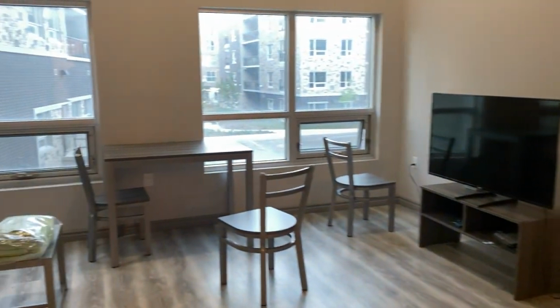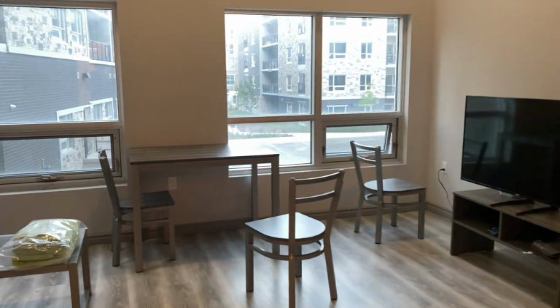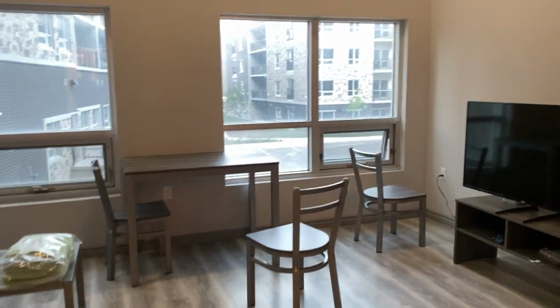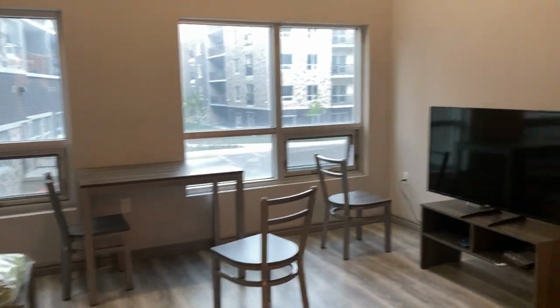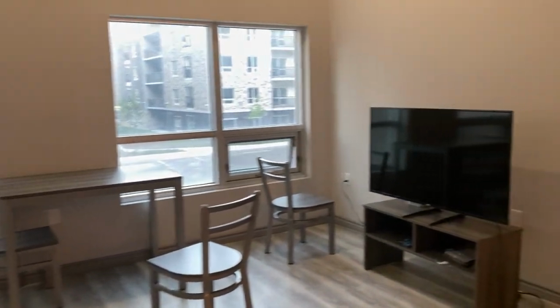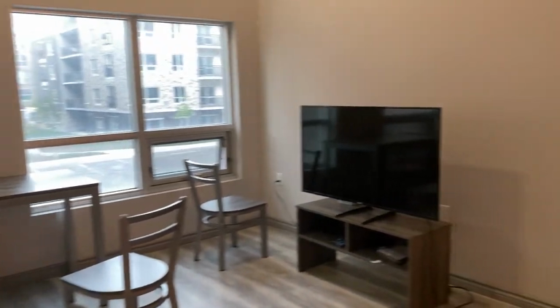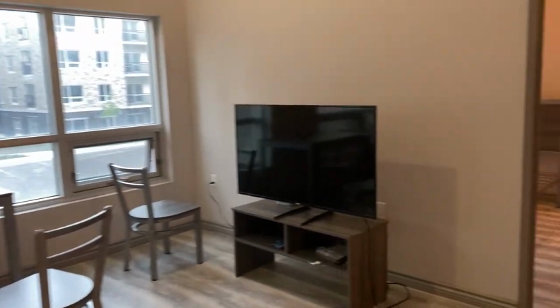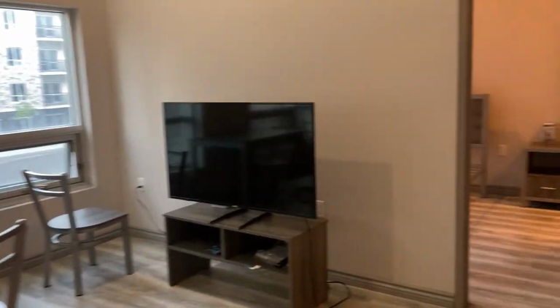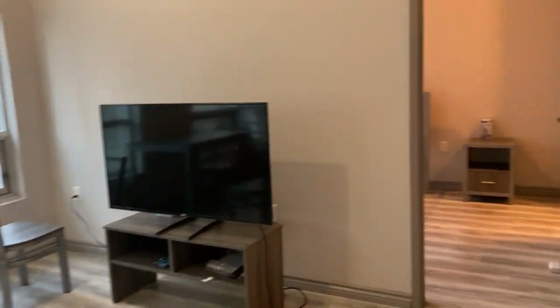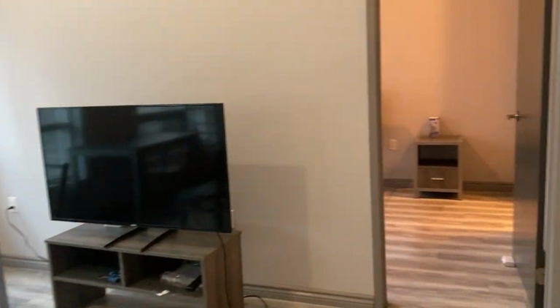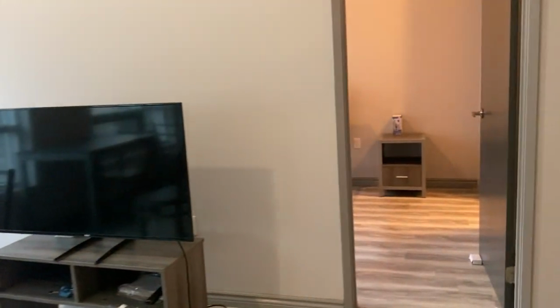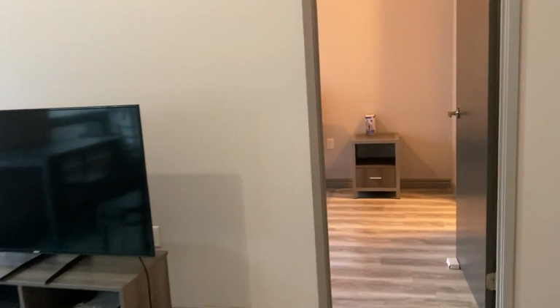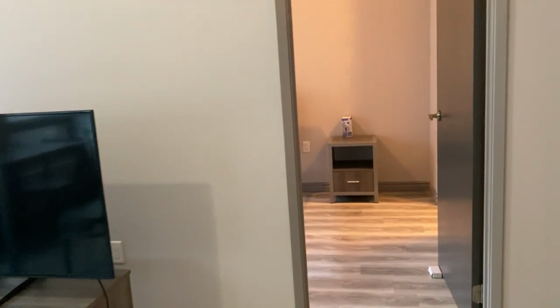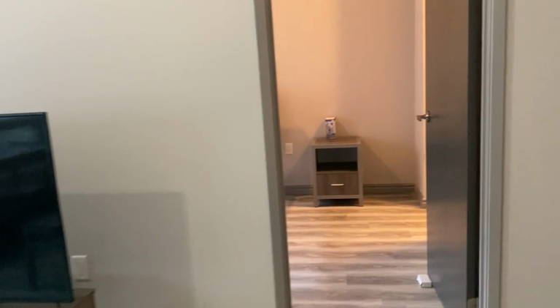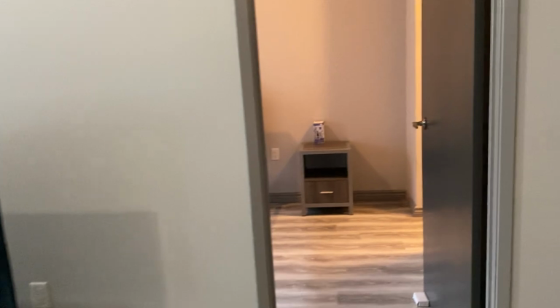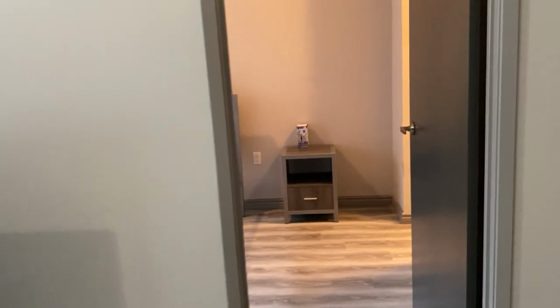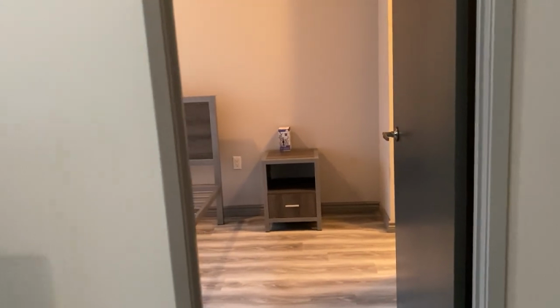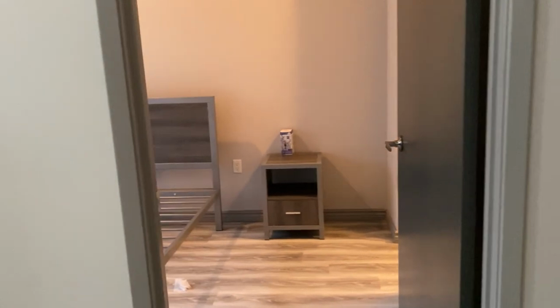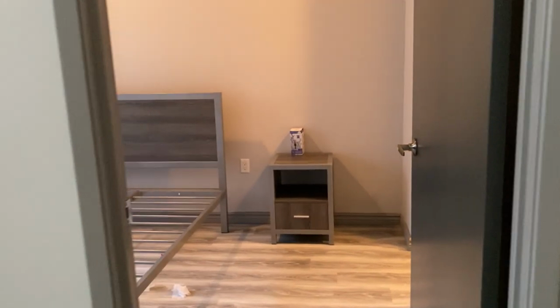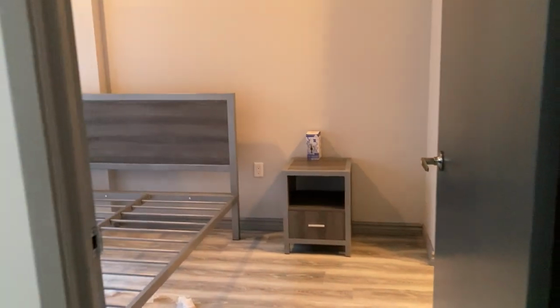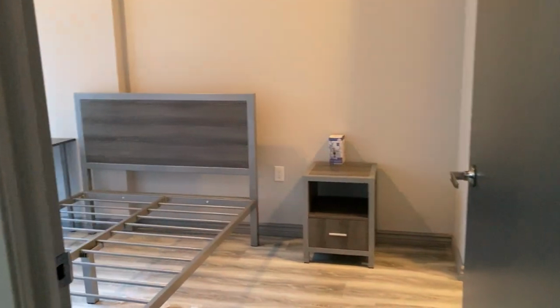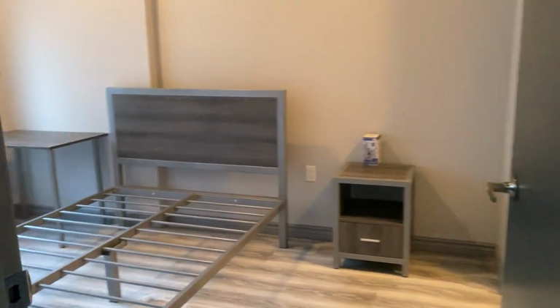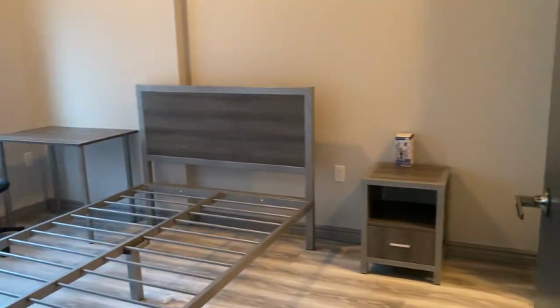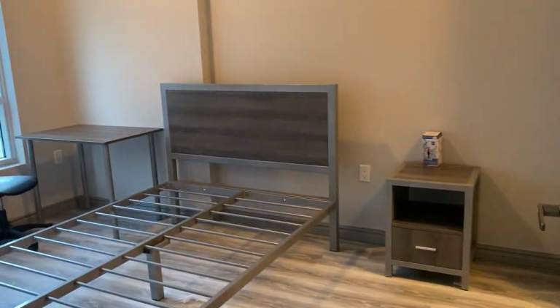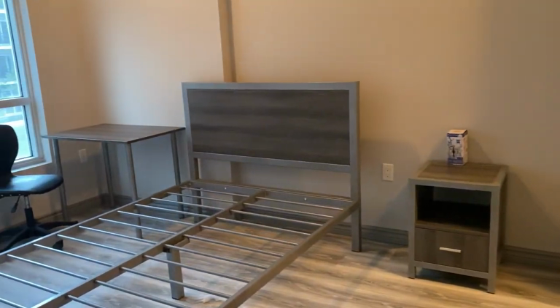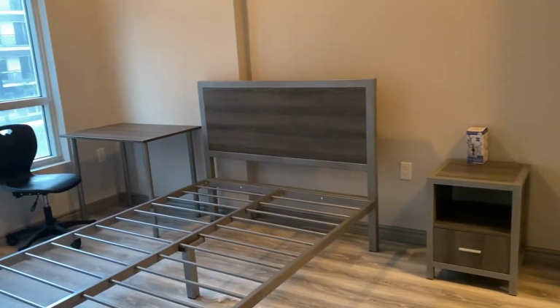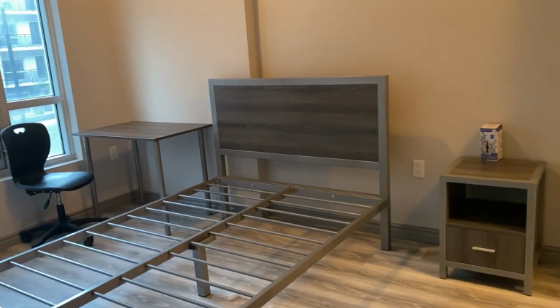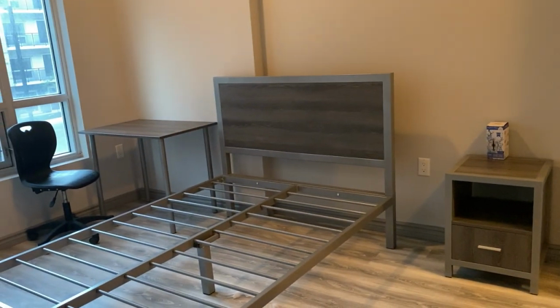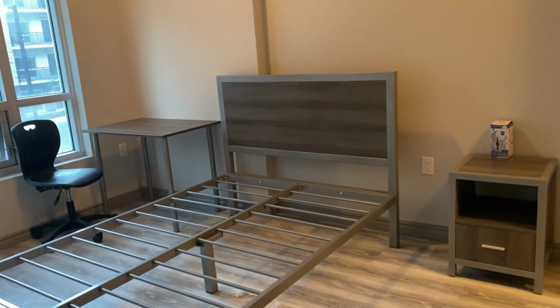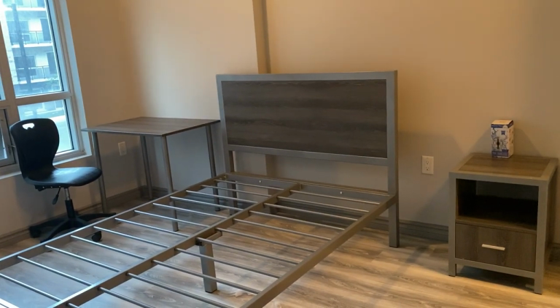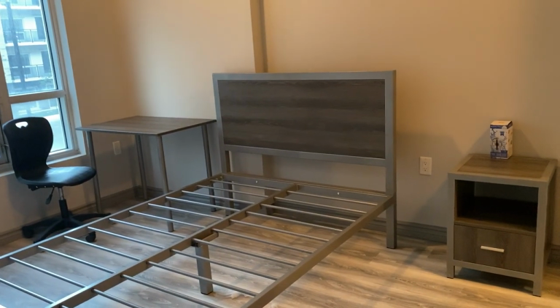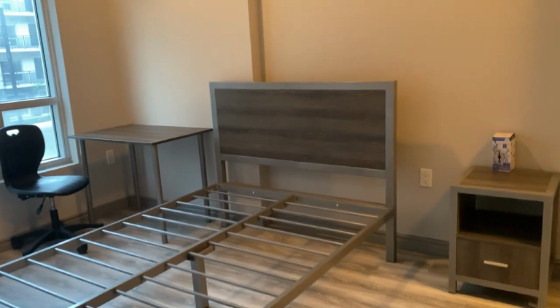Lots of natural light throughout. And the master bedroom, which again comes with your bed, mattress, desk, chair, and nightstand.